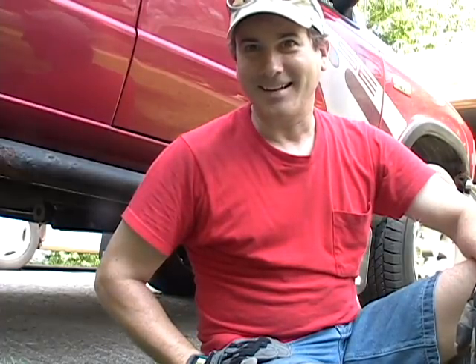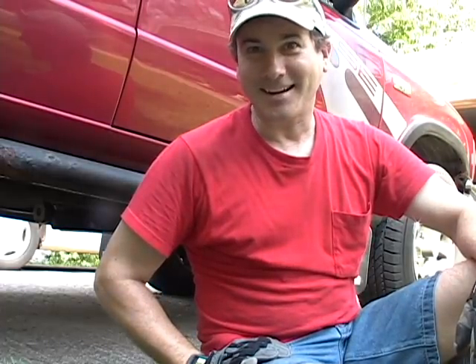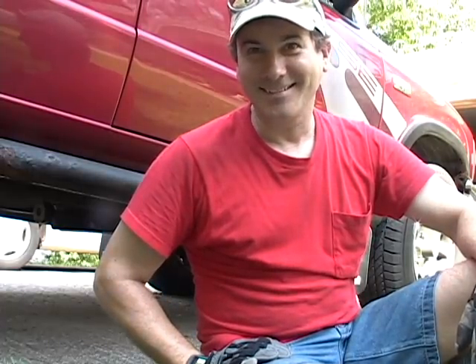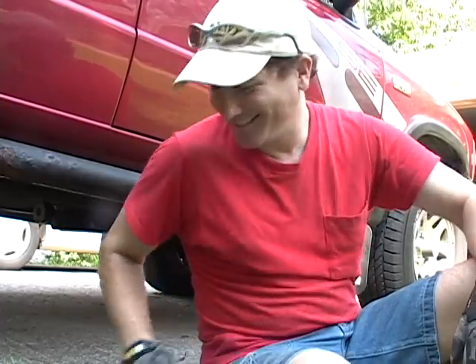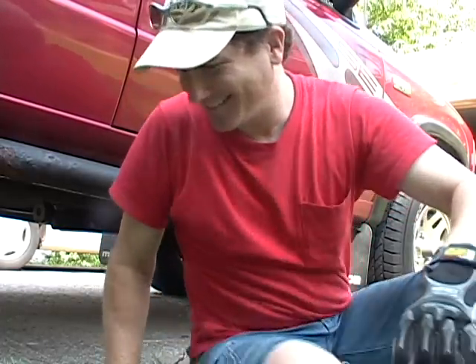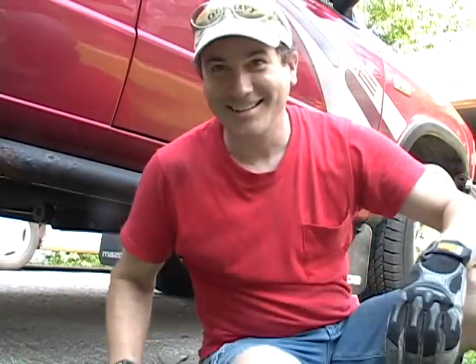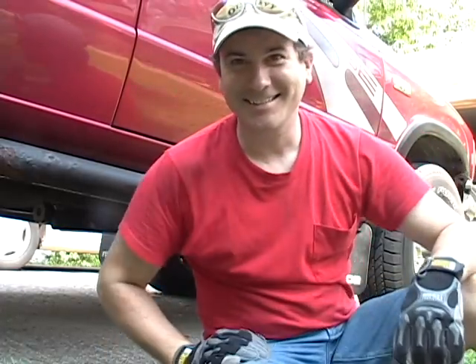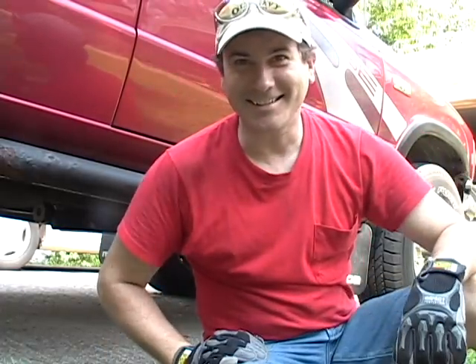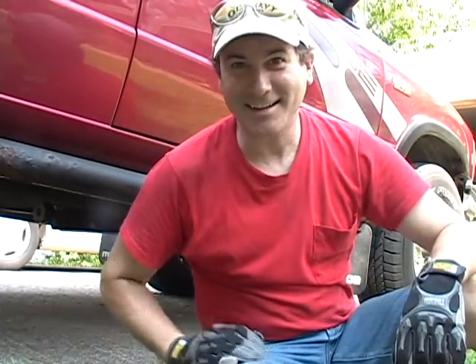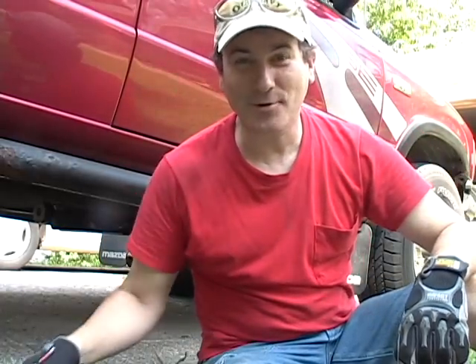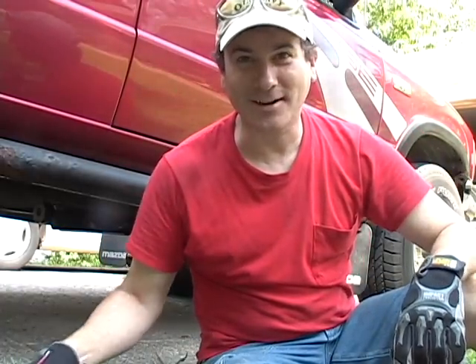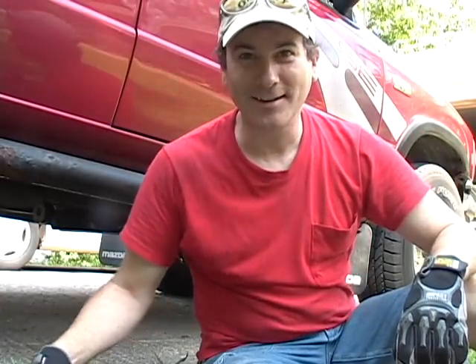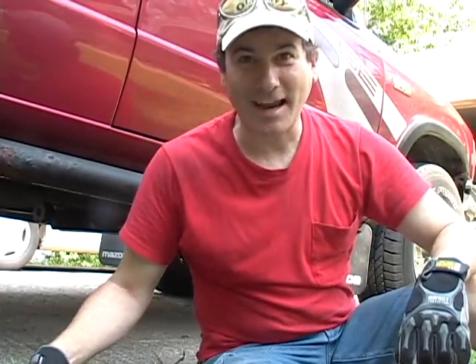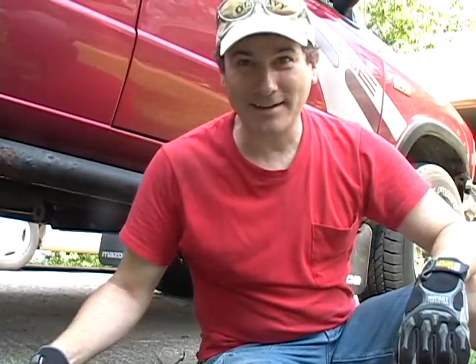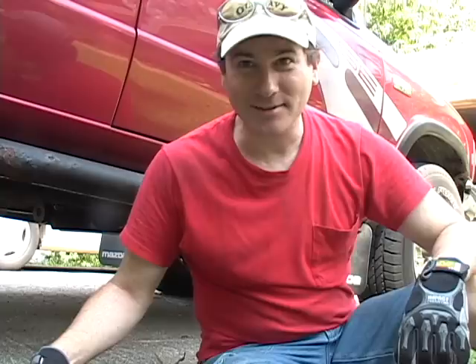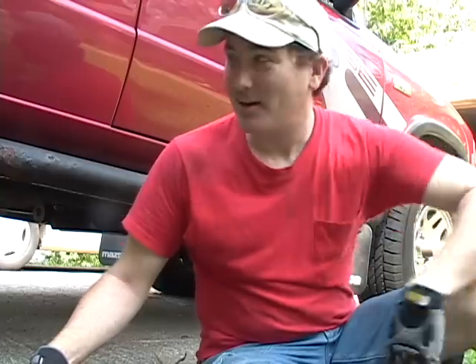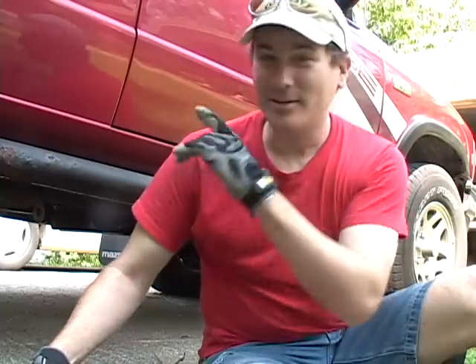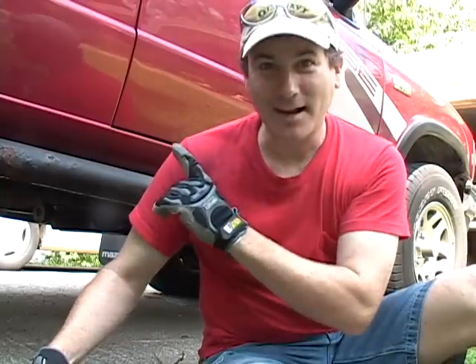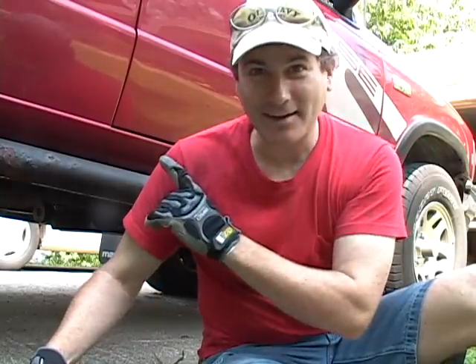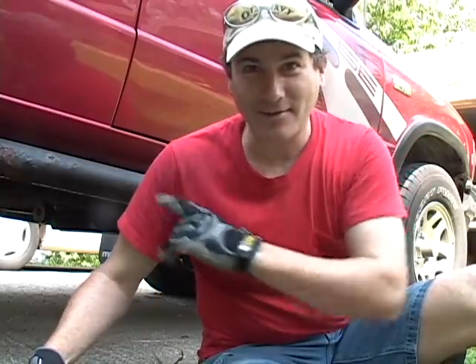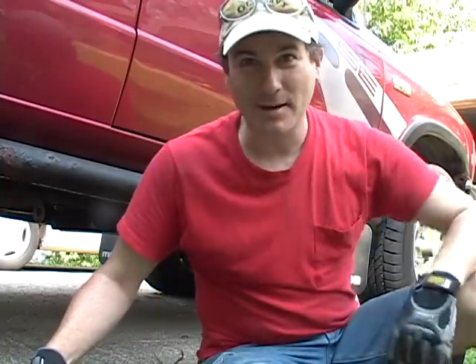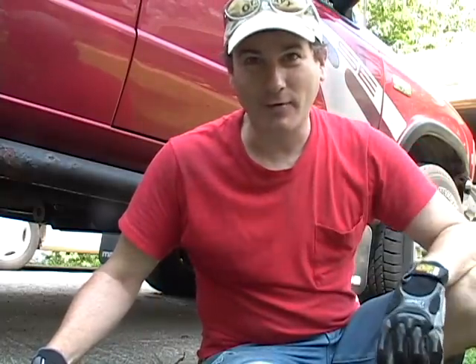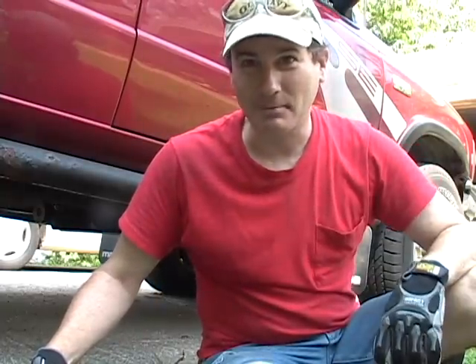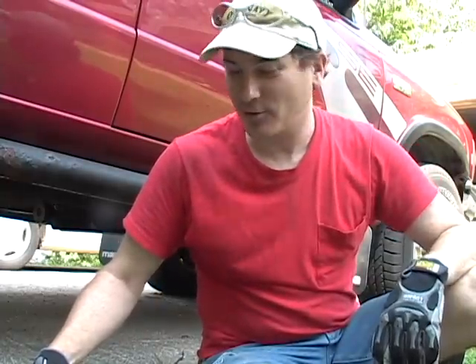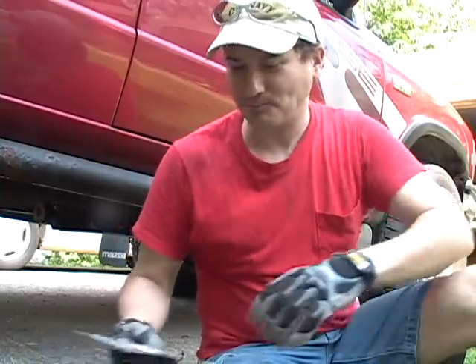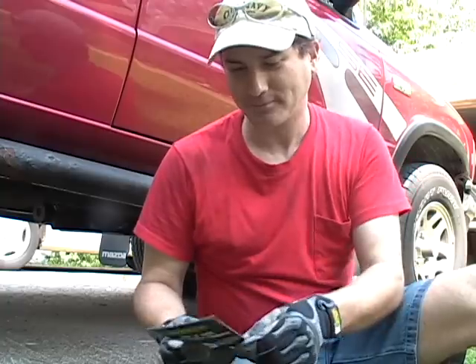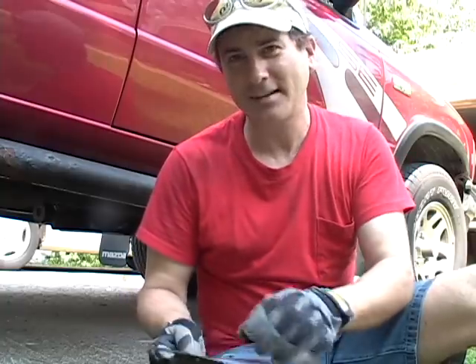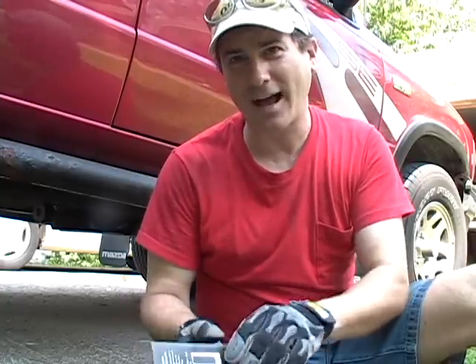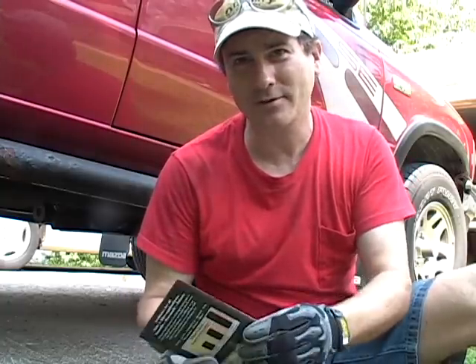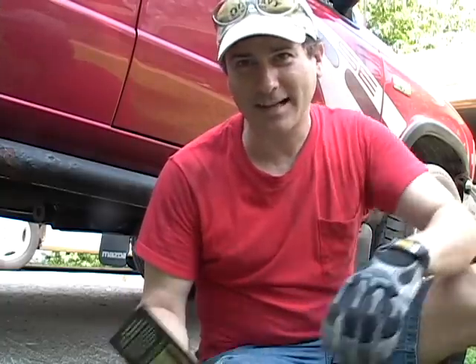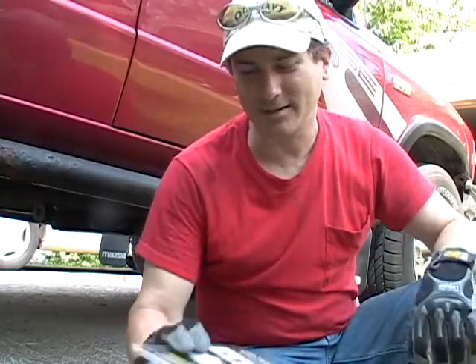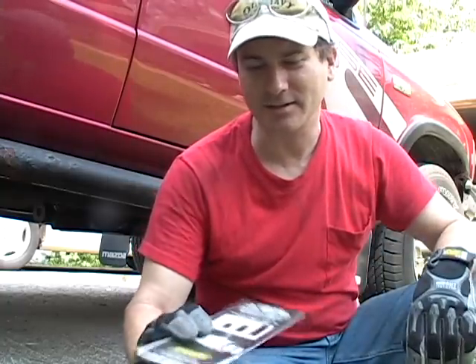Howdy y'all. Today we're going to install a cat-back exhaust system on this here 1995 B4000 Mazda truck. I'm going to install a Gibson exhaust system.